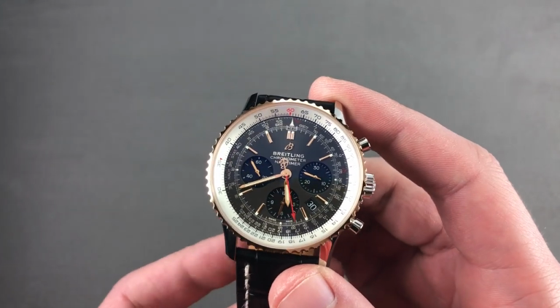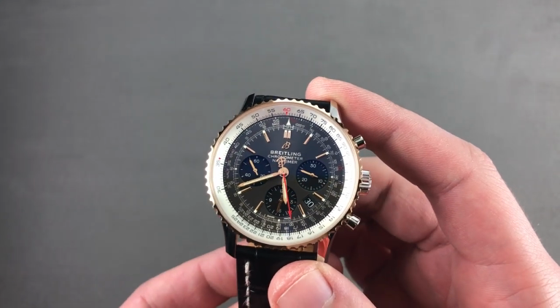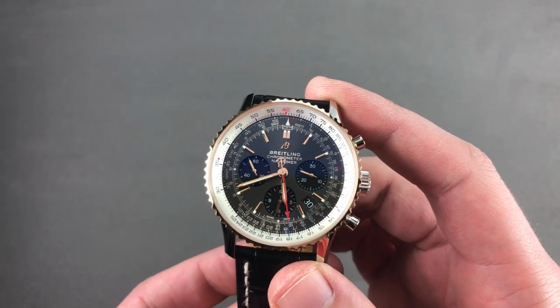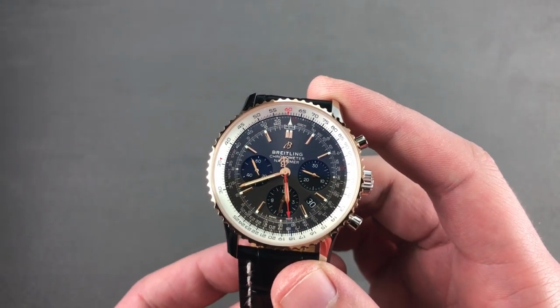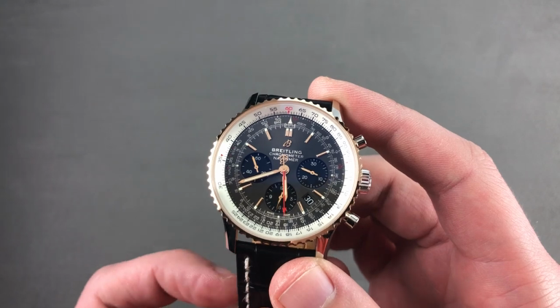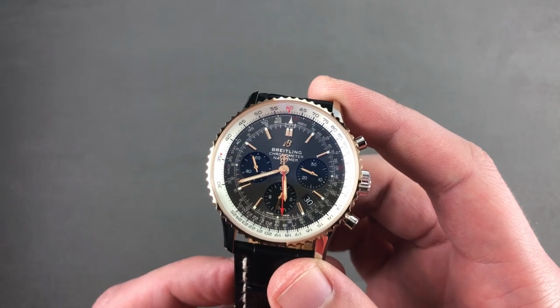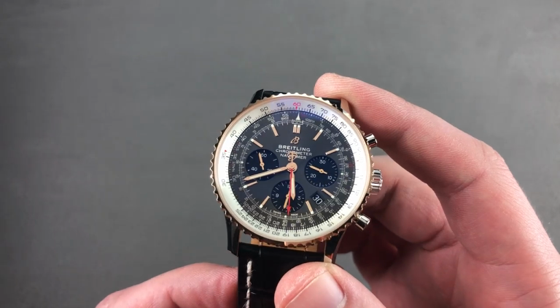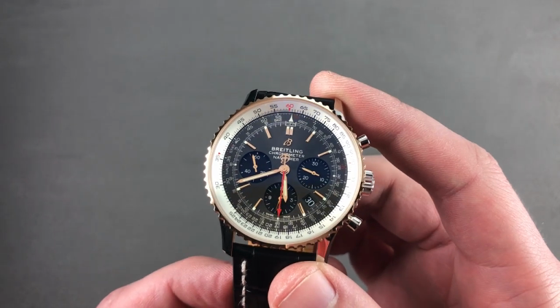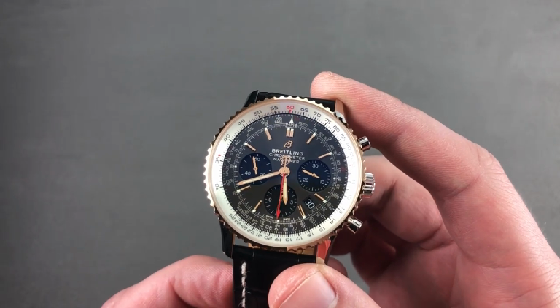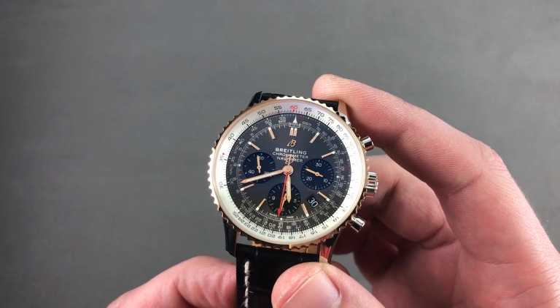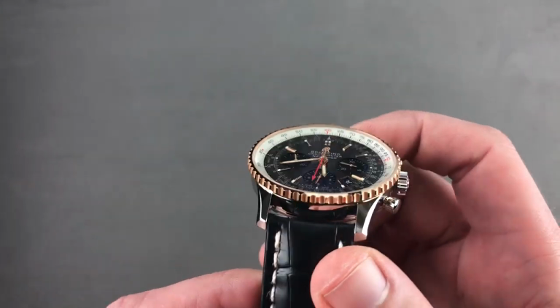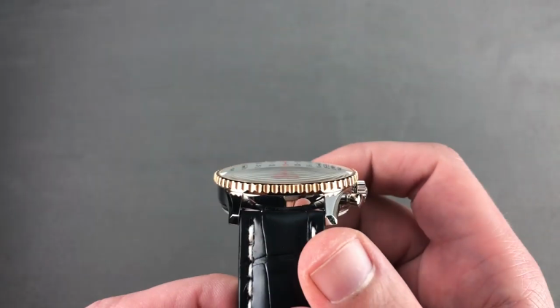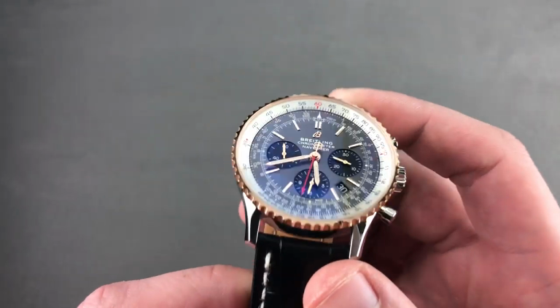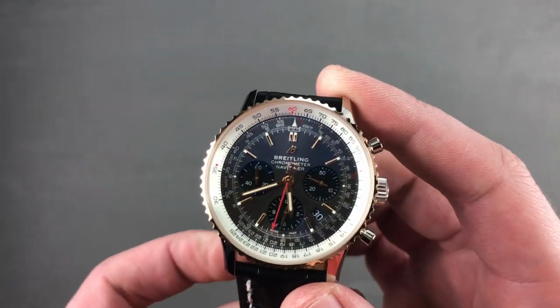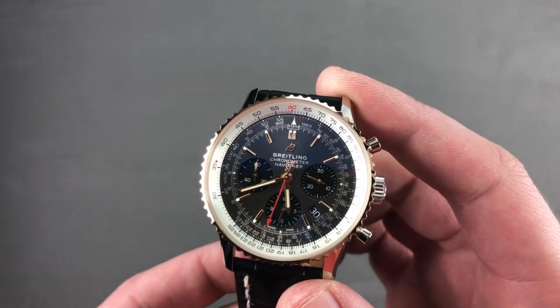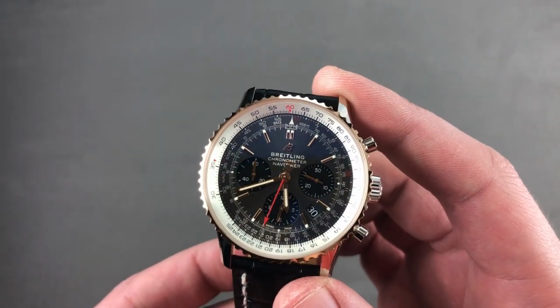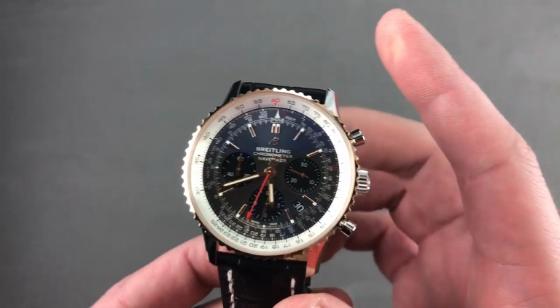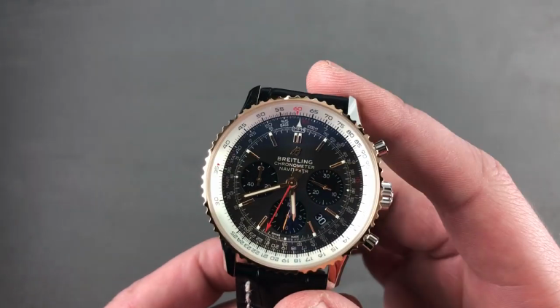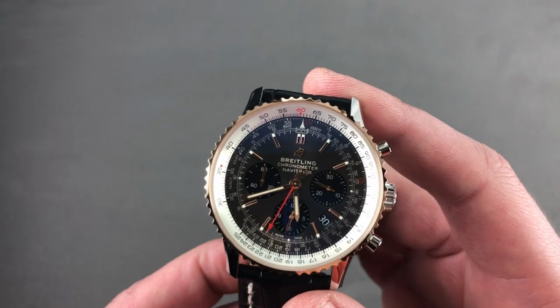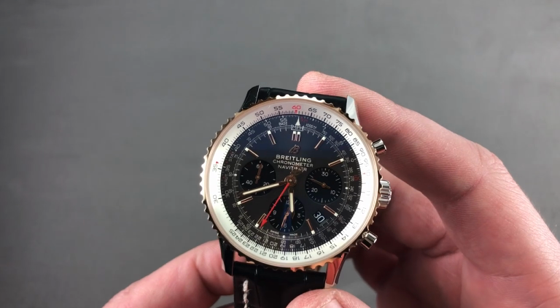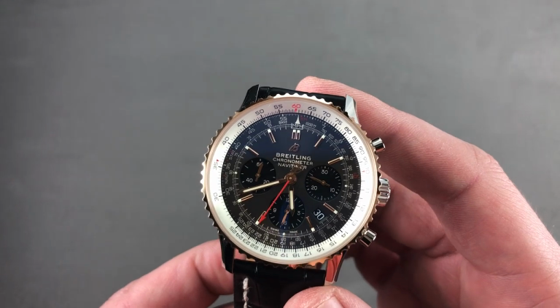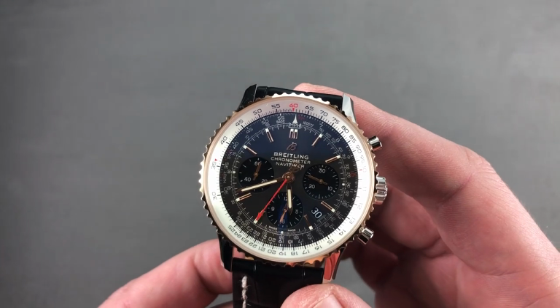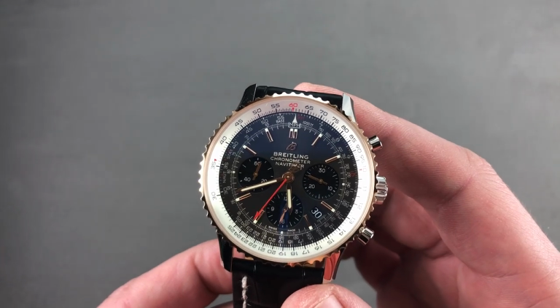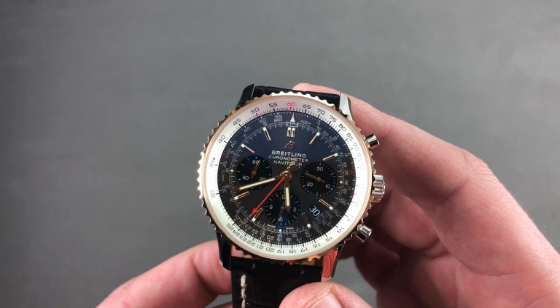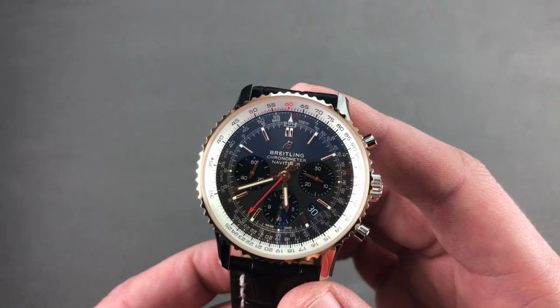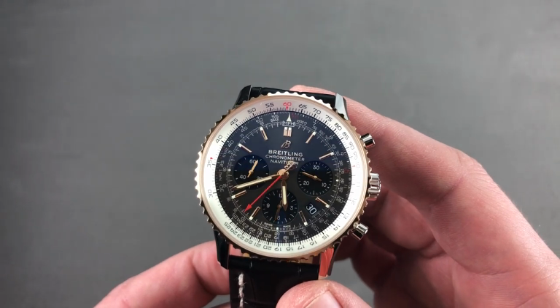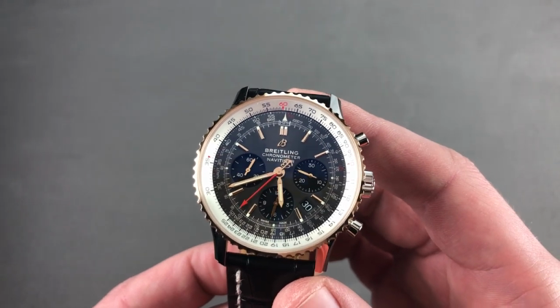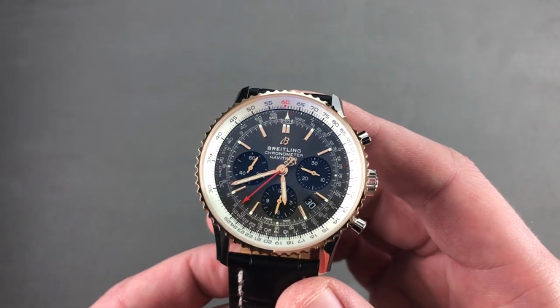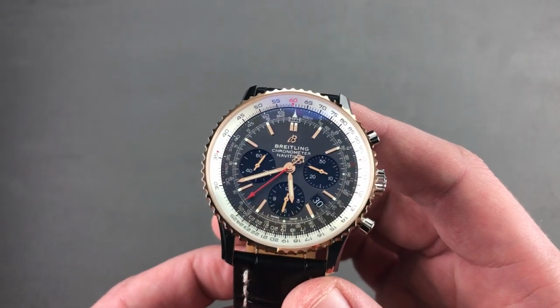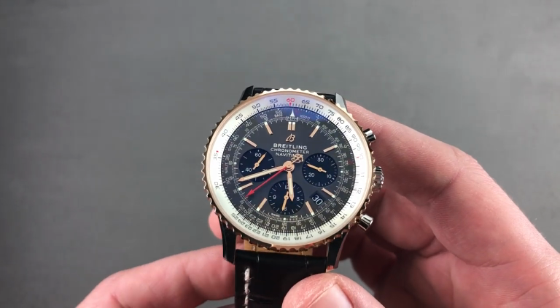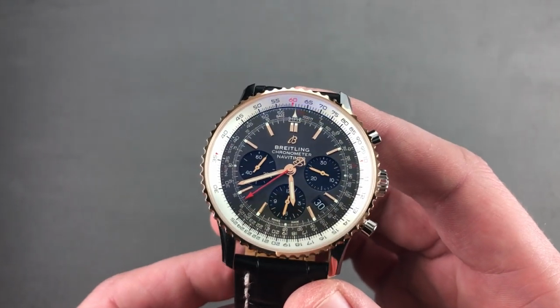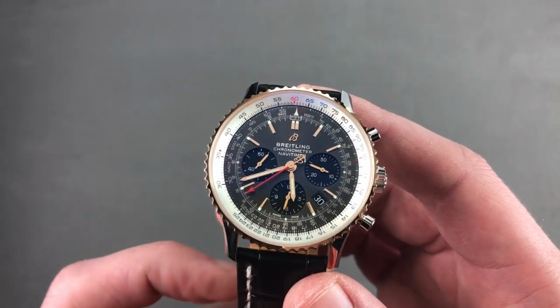Built in December 2018 — we know because it's stamped on the case. This is the Breitling Navitimer B0143, a combination of rose gold and stainless steel.